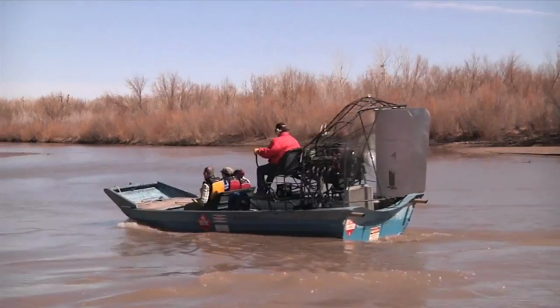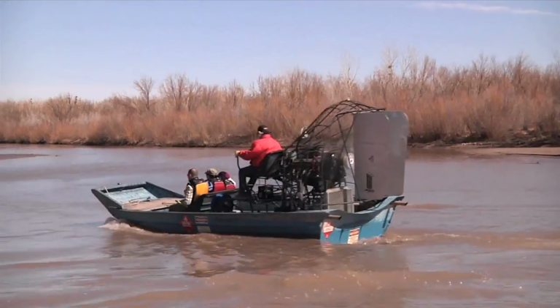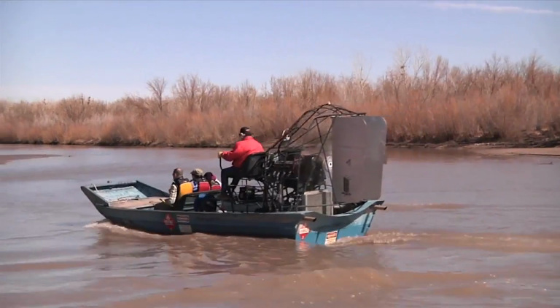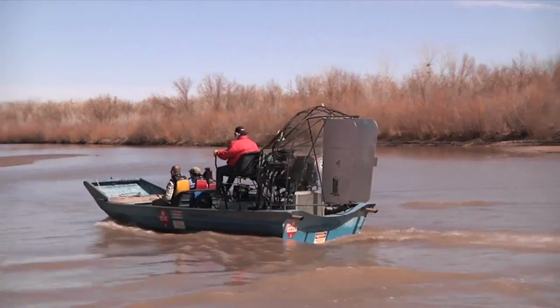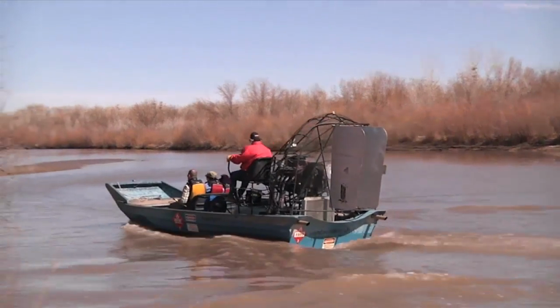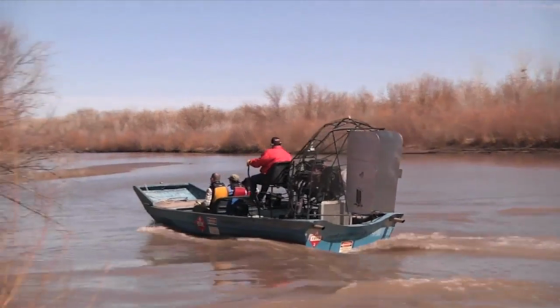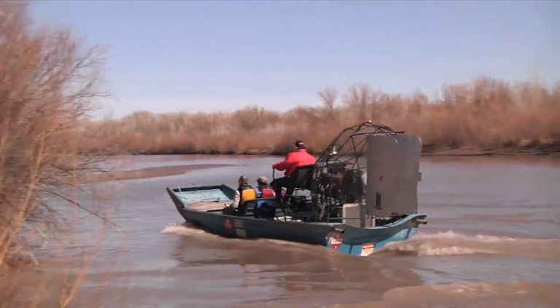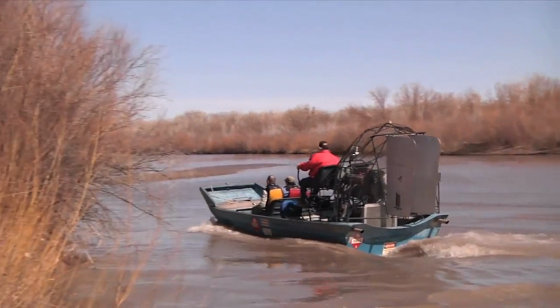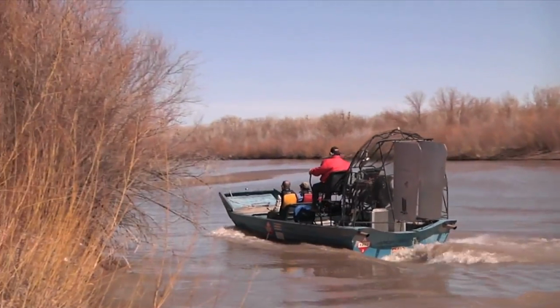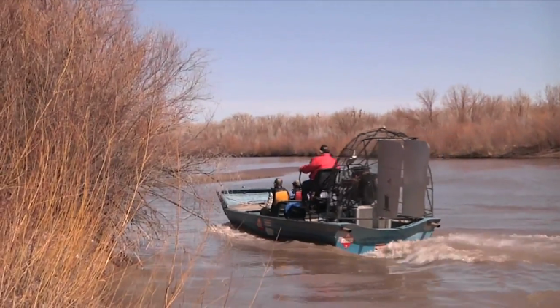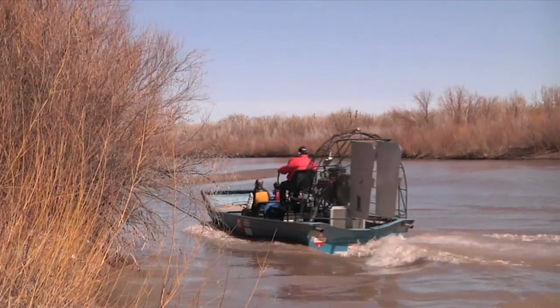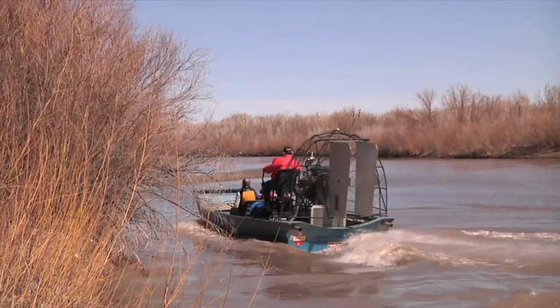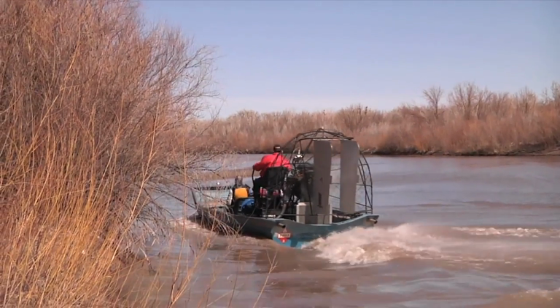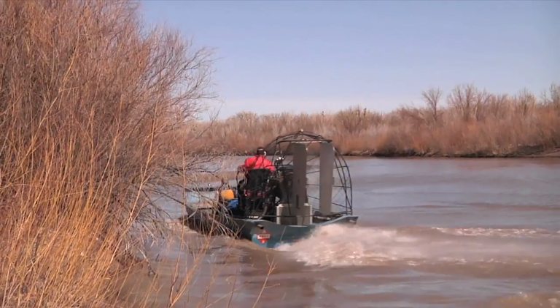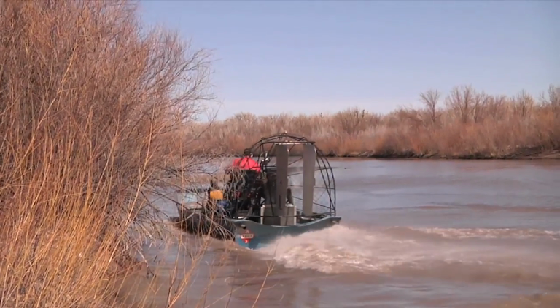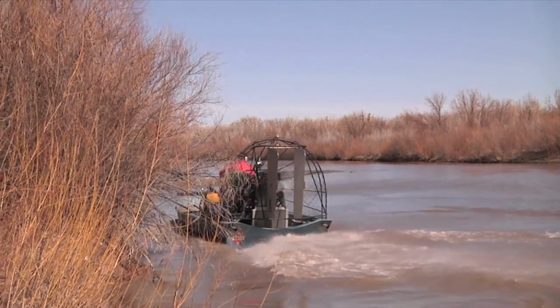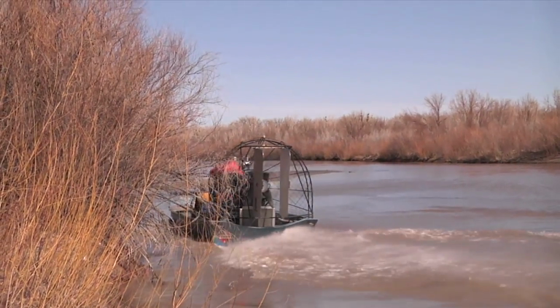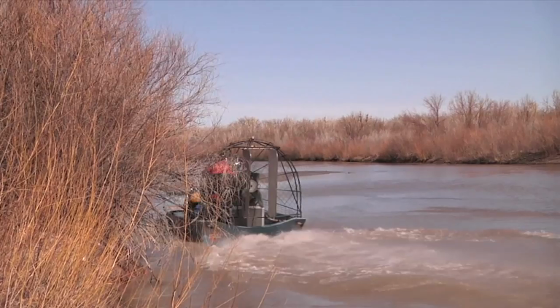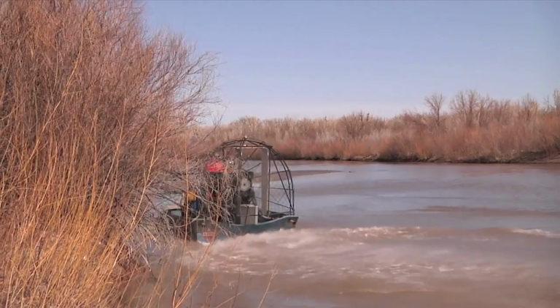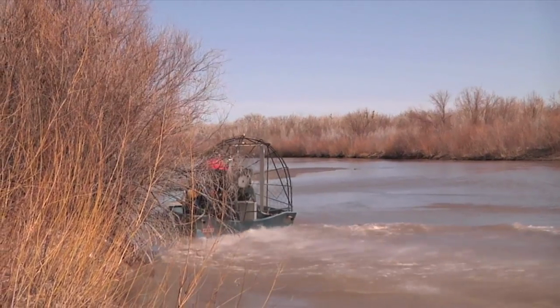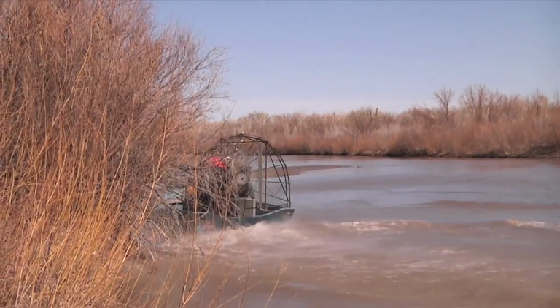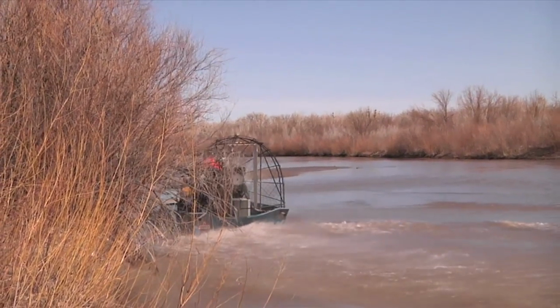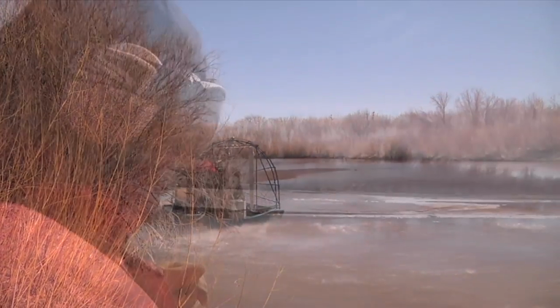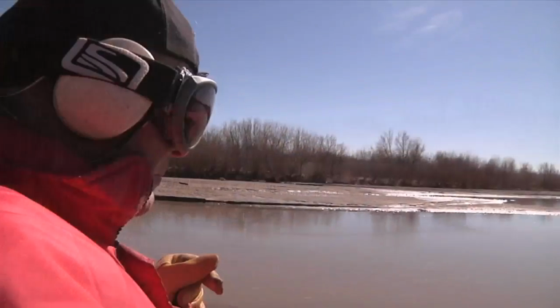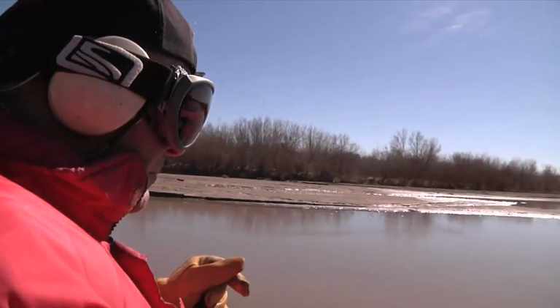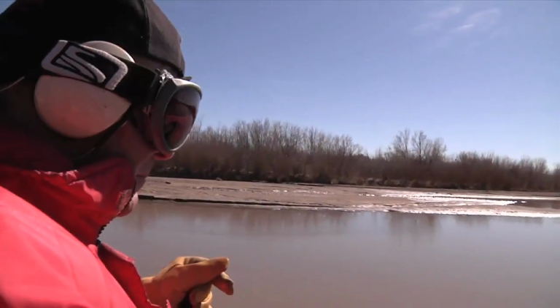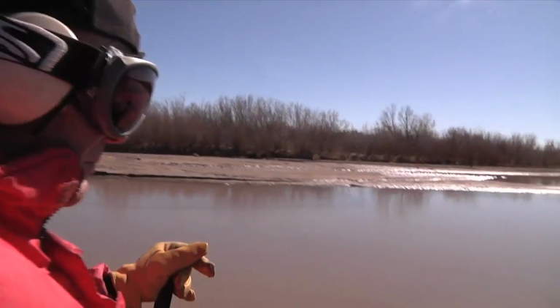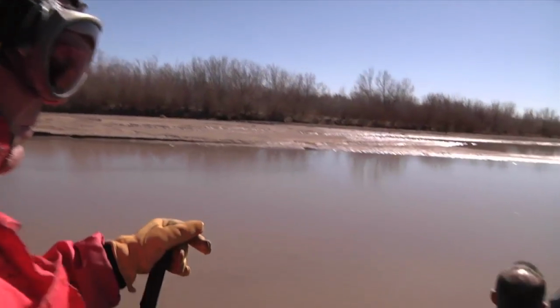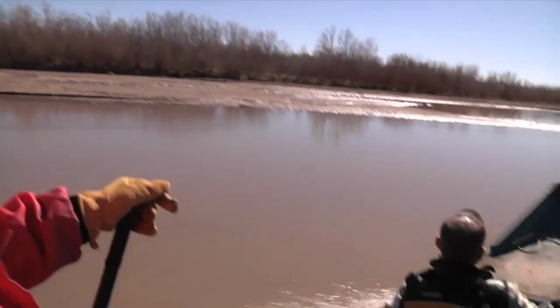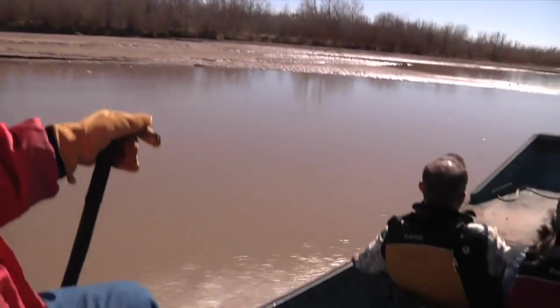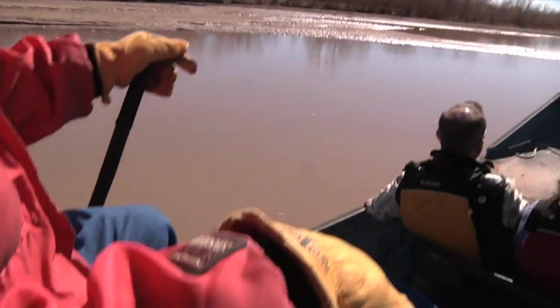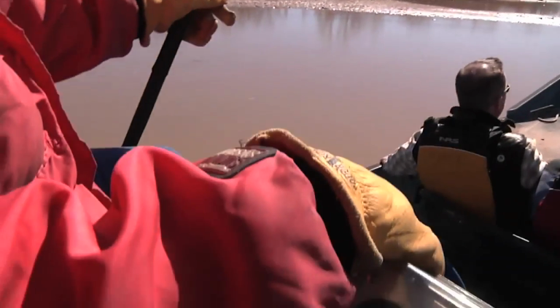The airboat carries engineers and biologists to many sites over many miles of river in a day. This includes visiting potential spawning sites.